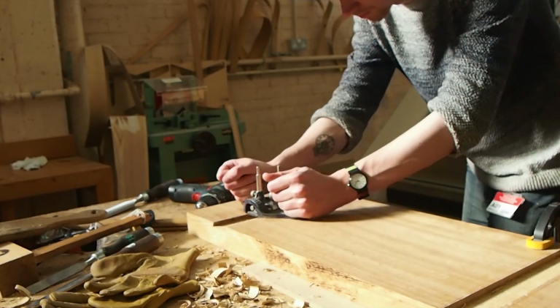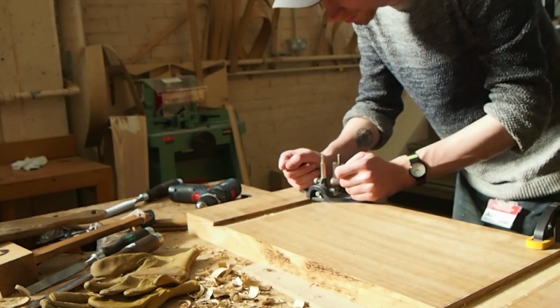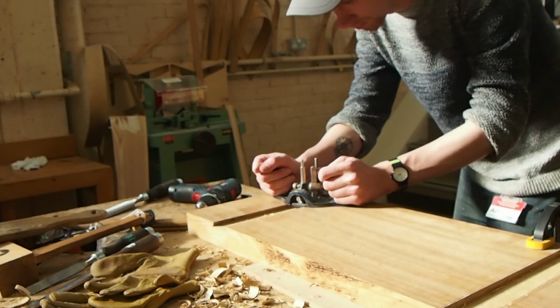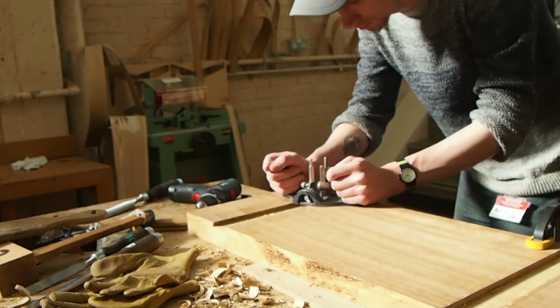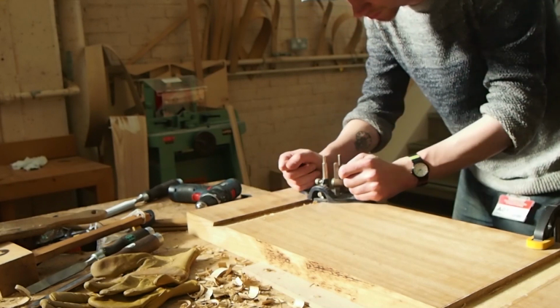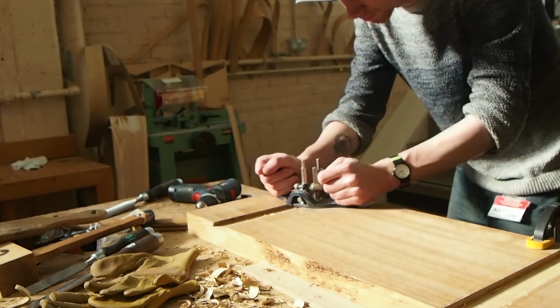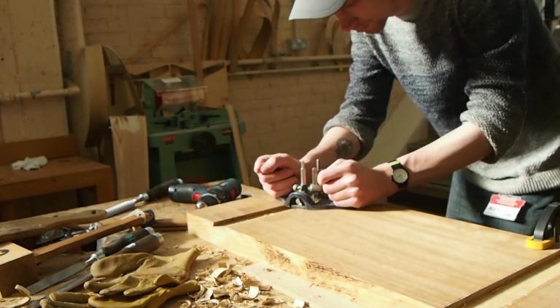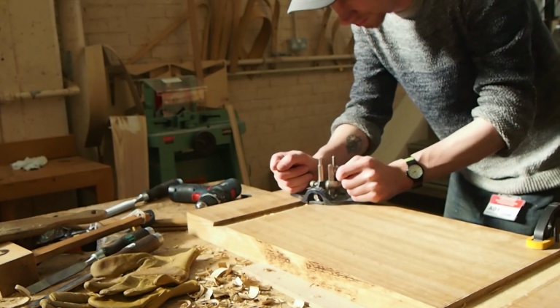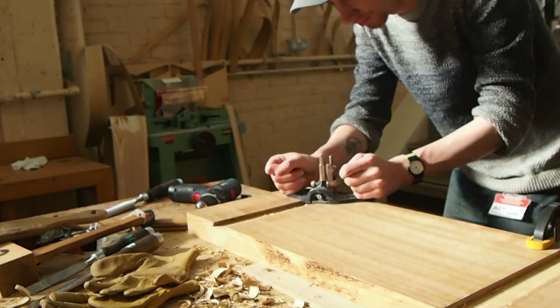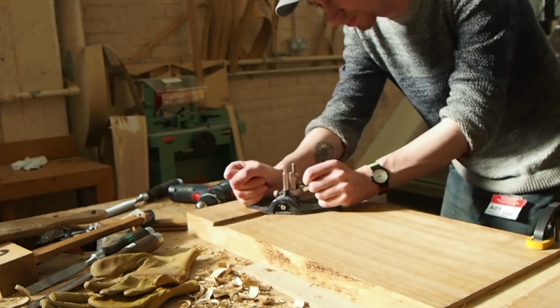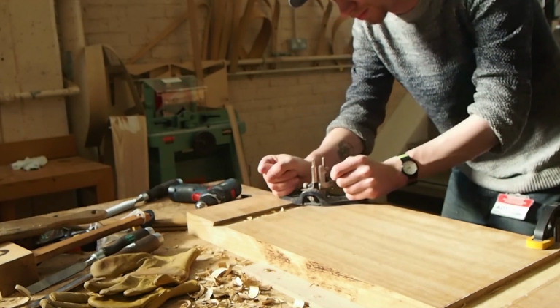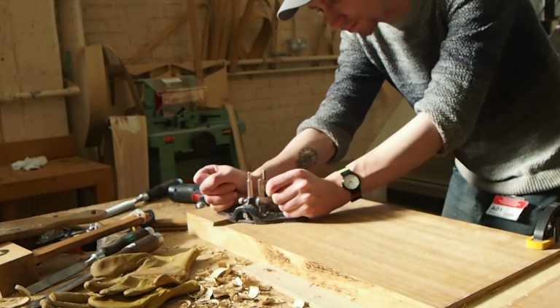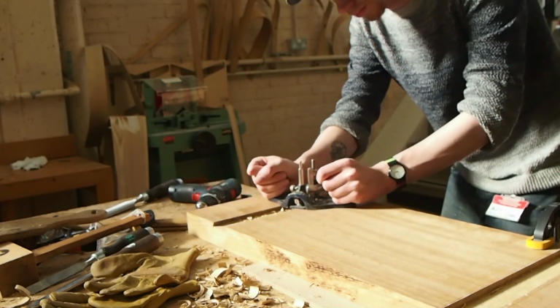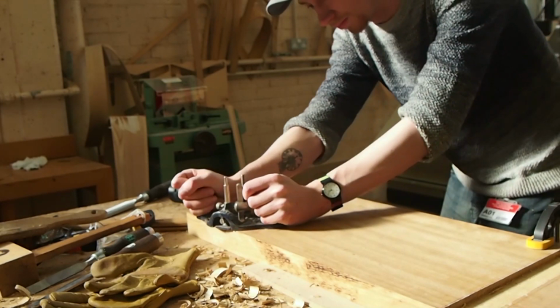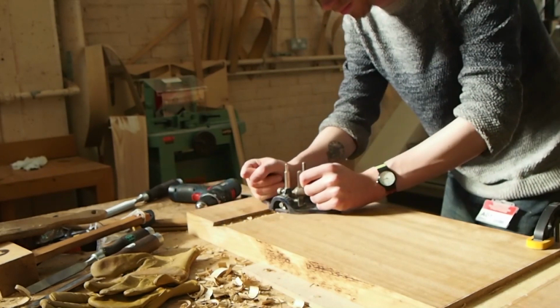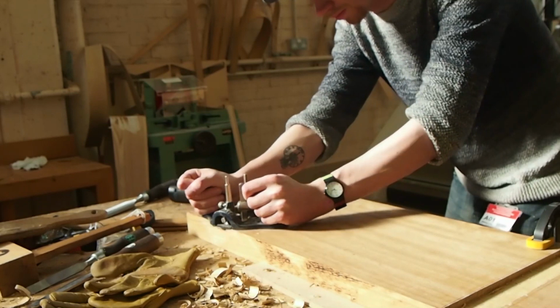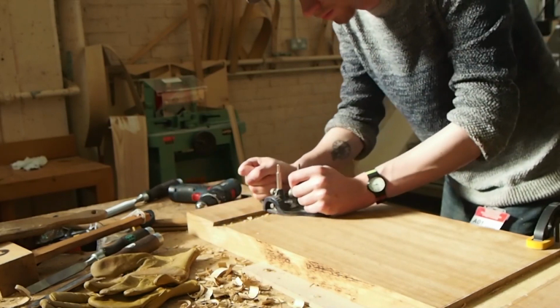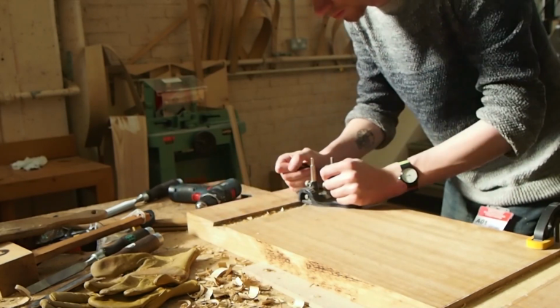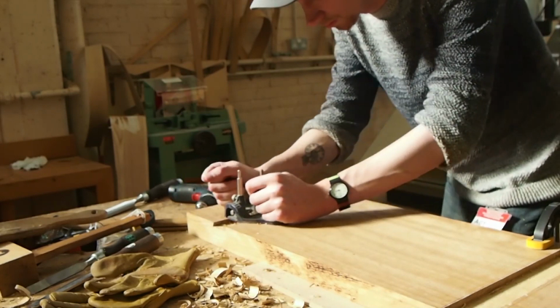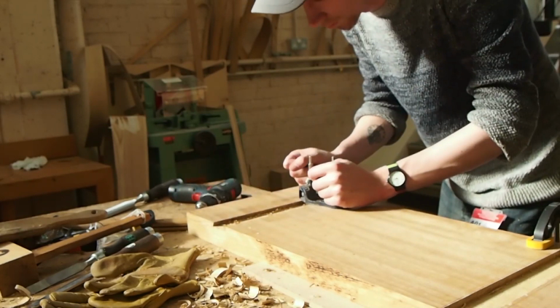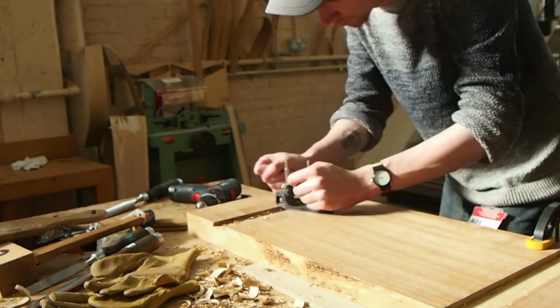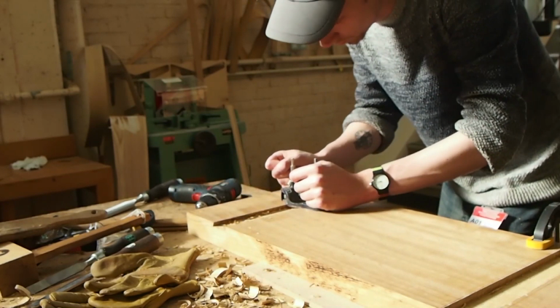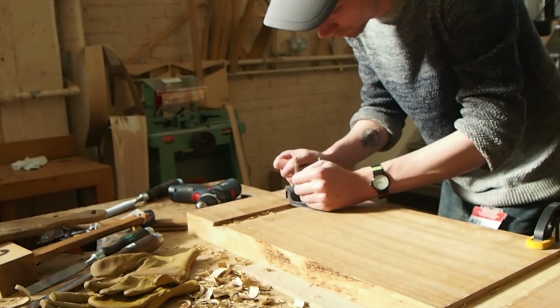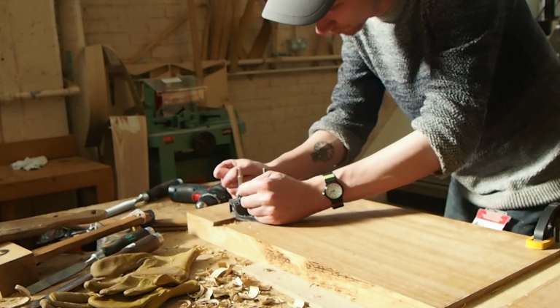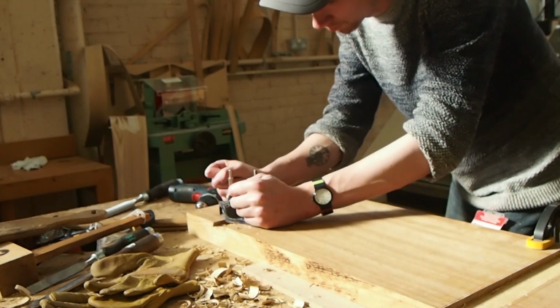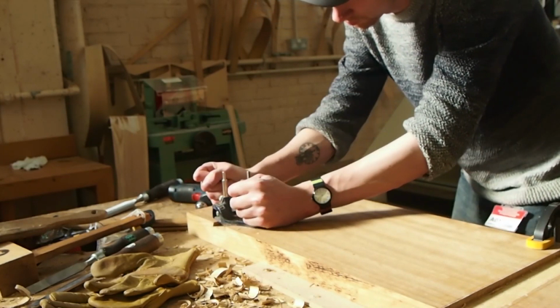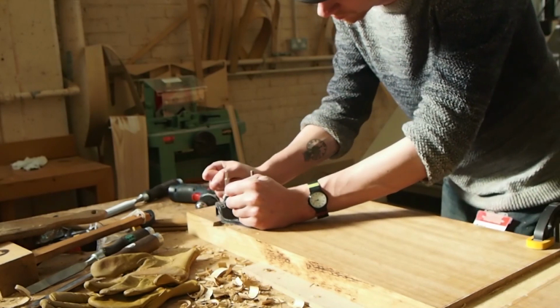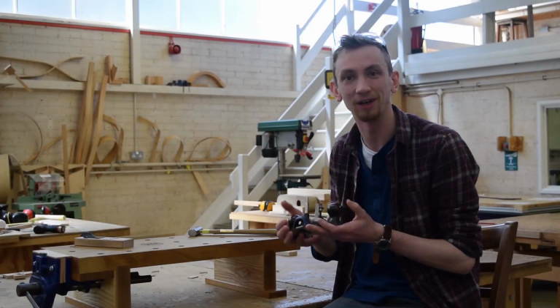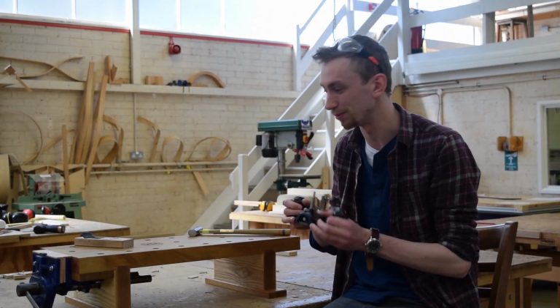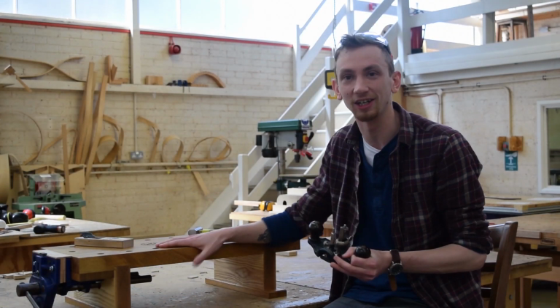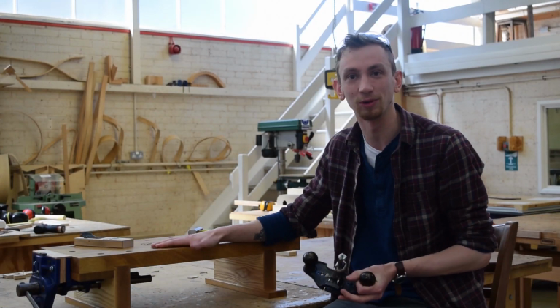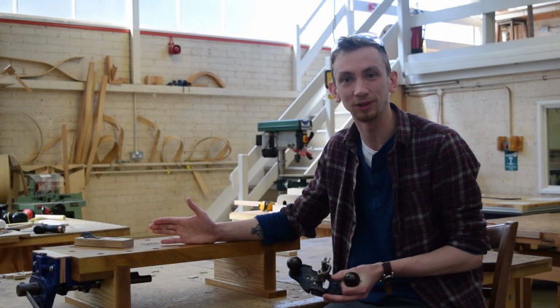I tried to make sure a majority of the work I was doing was by hand, because I quite enjoy doing things by hand. So rather than using the mechanical router, I decided to use the router plane. It might be a slower process but I'm actually more in touch with the work that I'm doing.